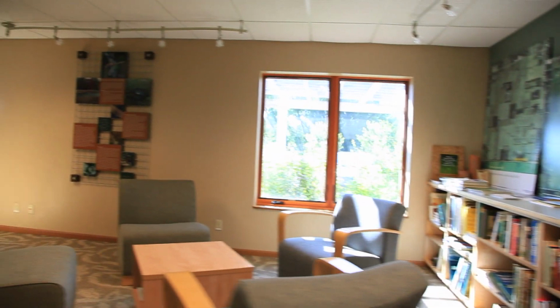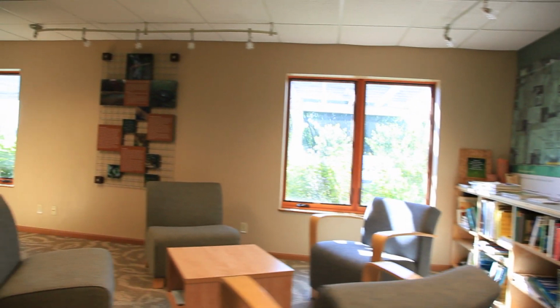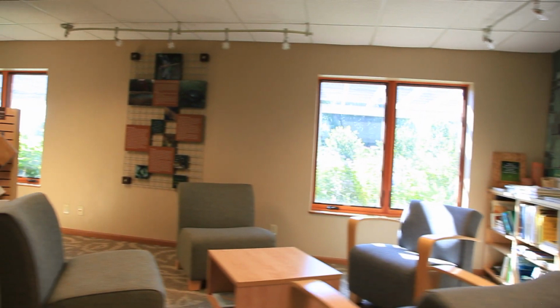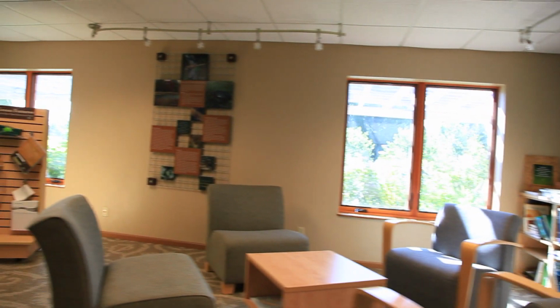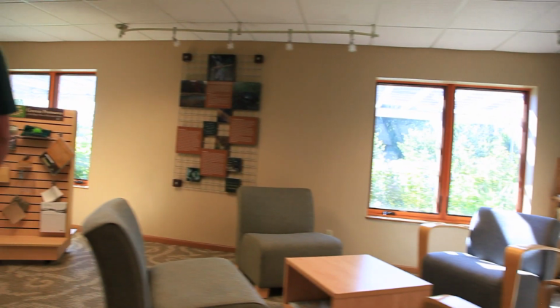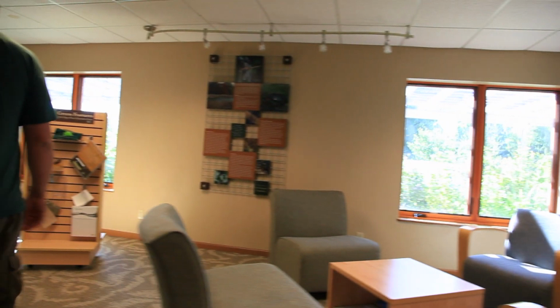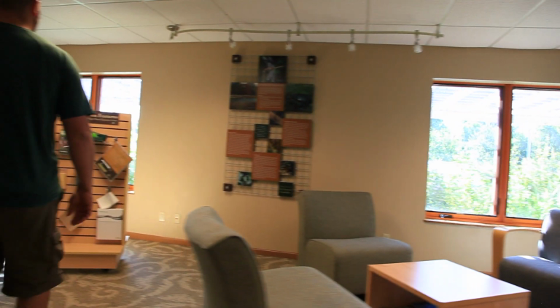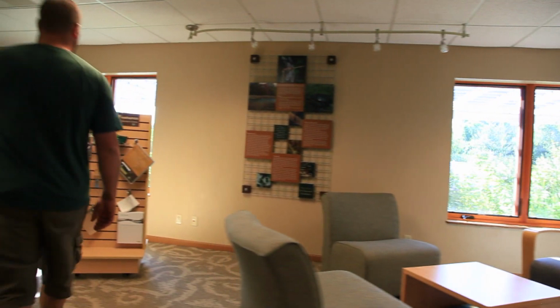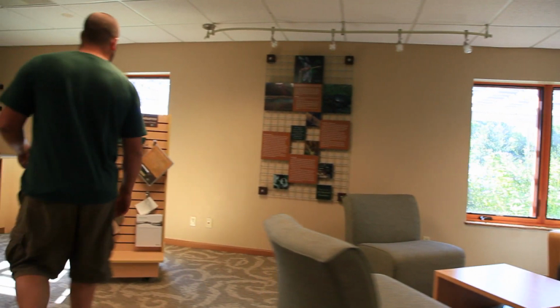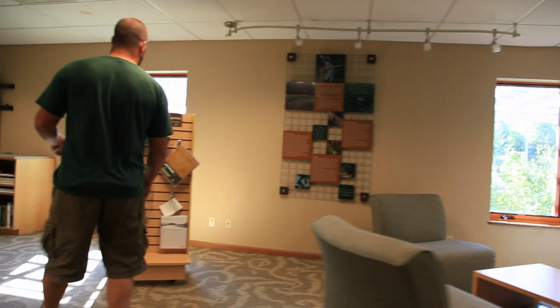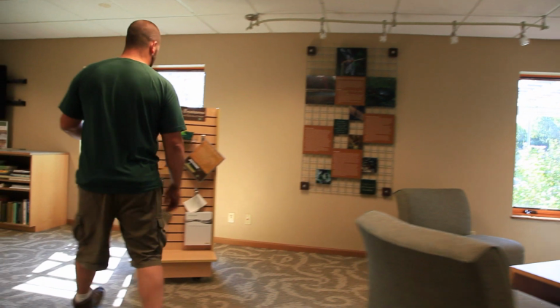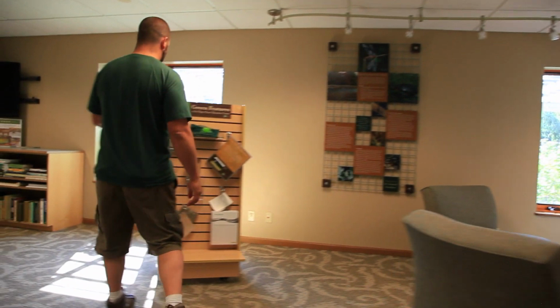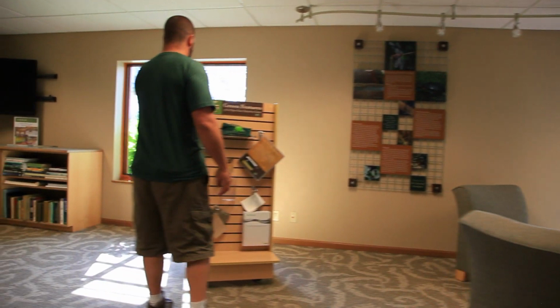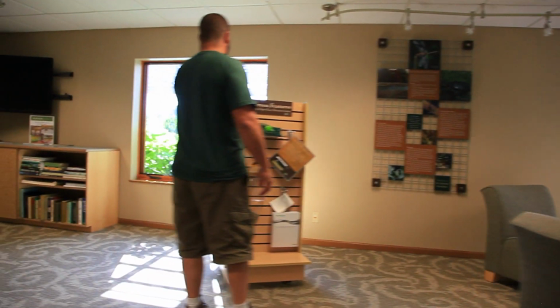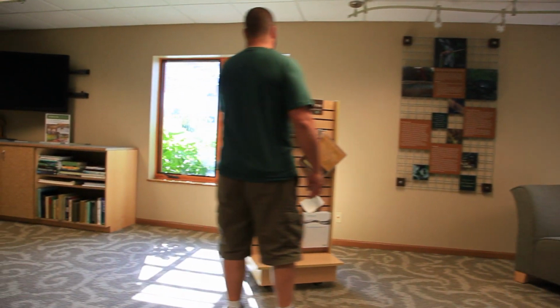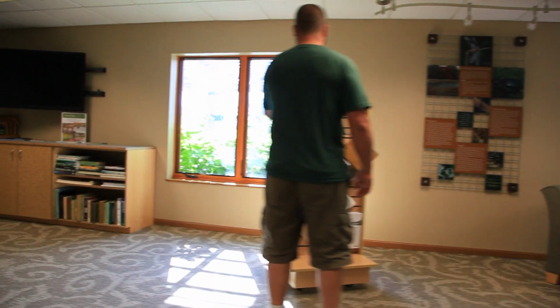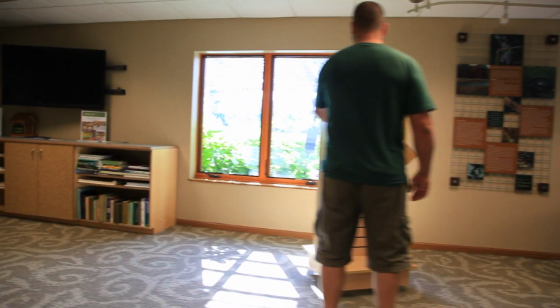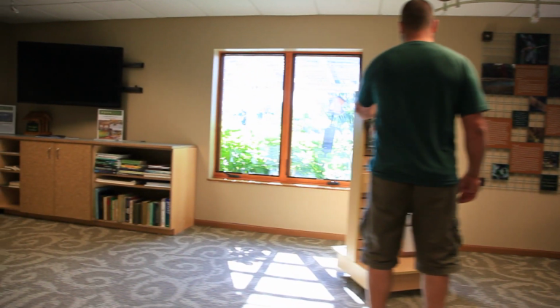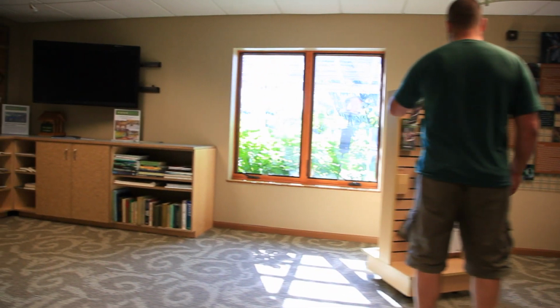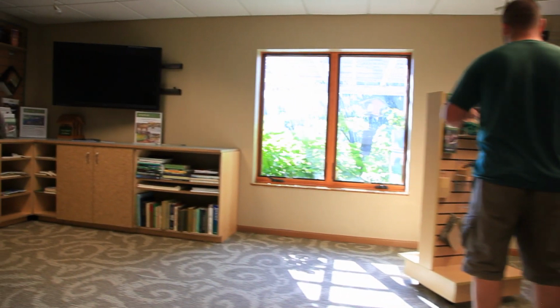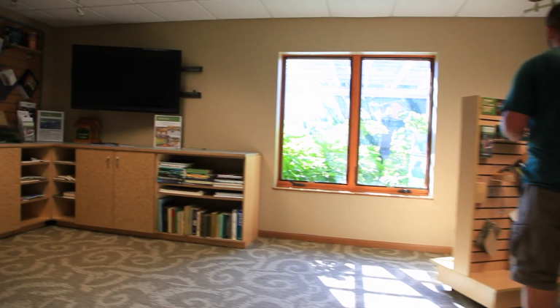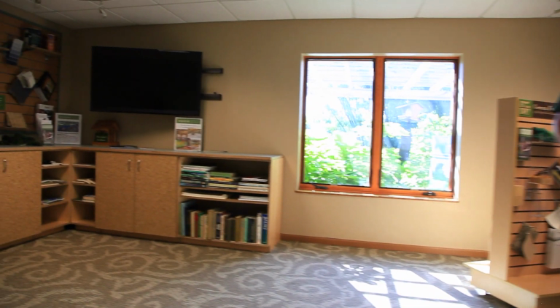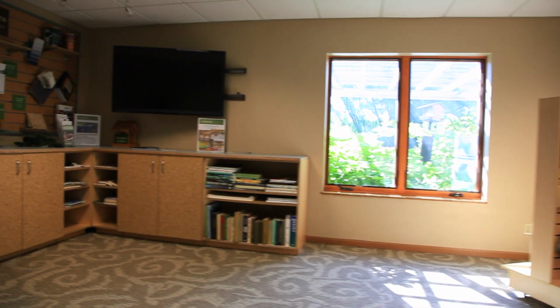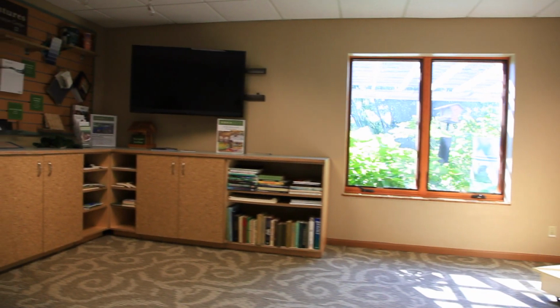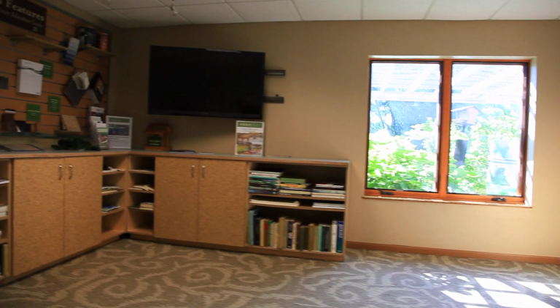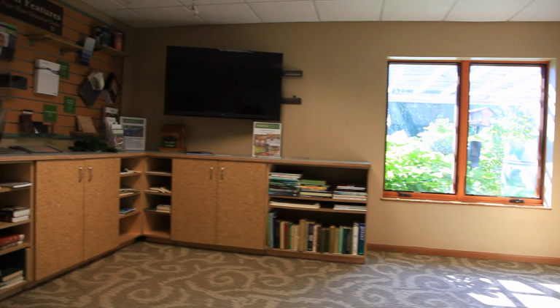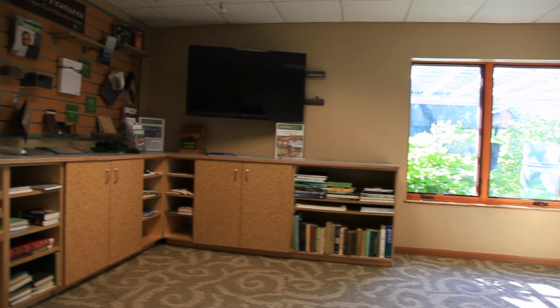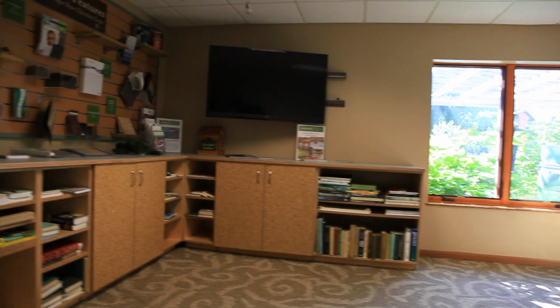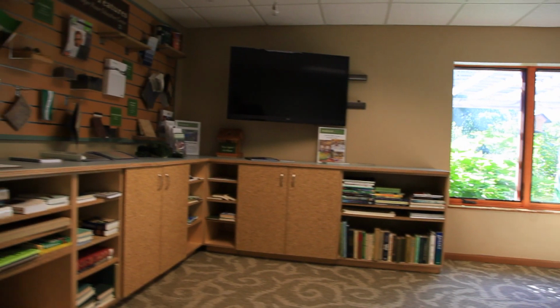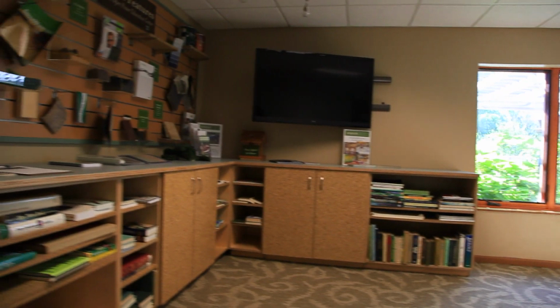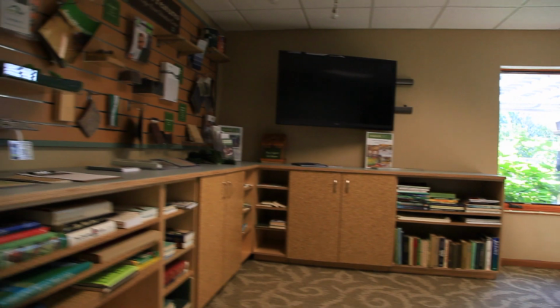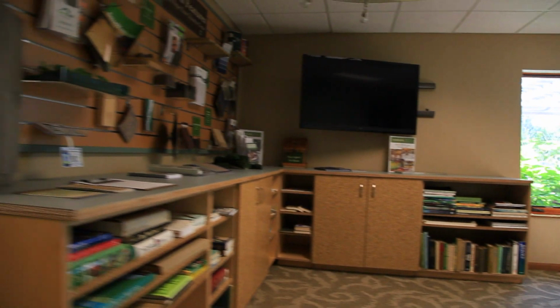The Education Center serves as a community venue on a number of levels, and different groups have rented this space for their meetings and conferences.